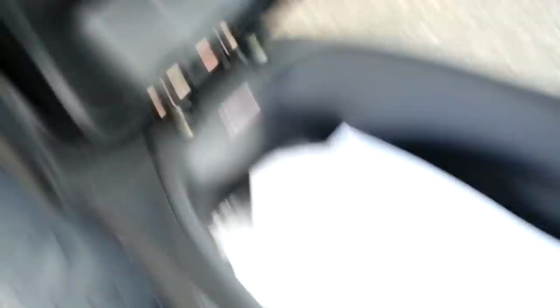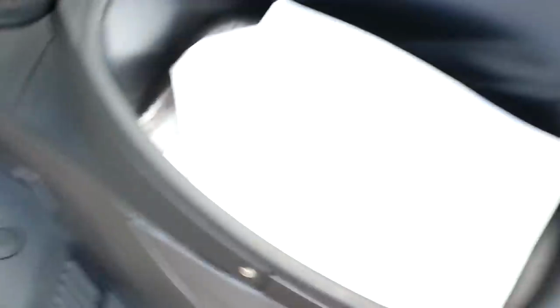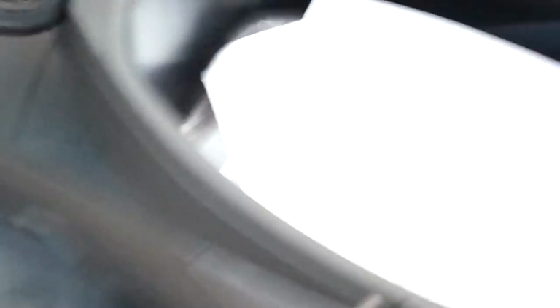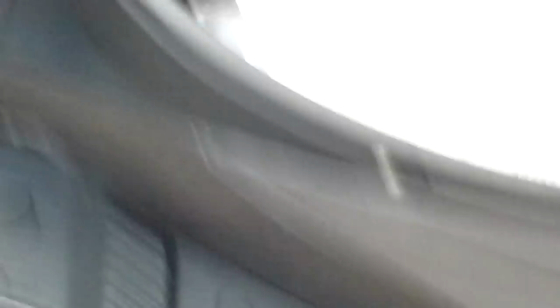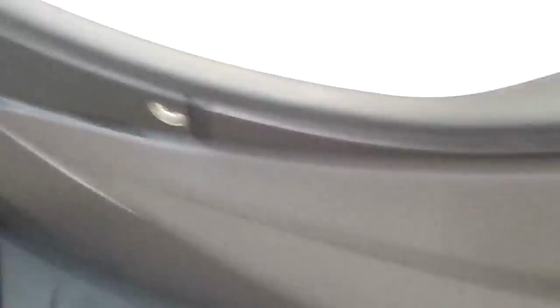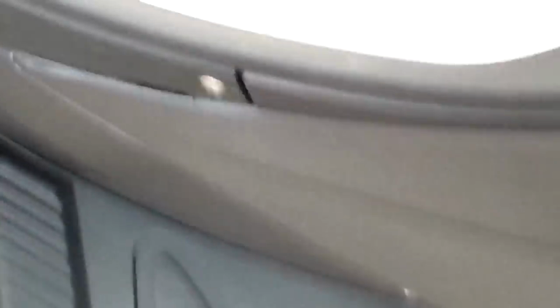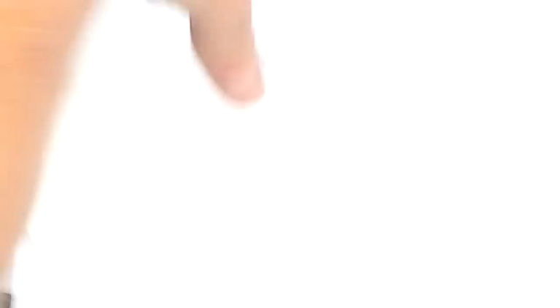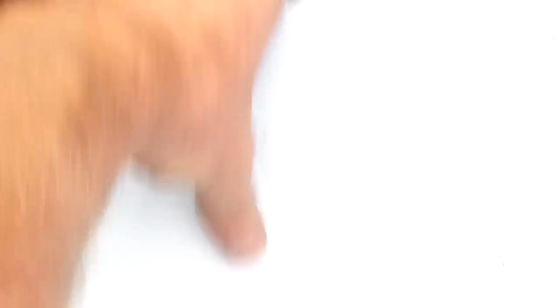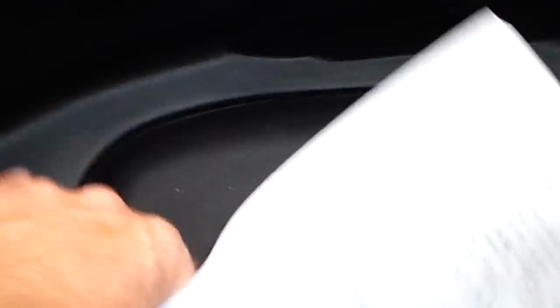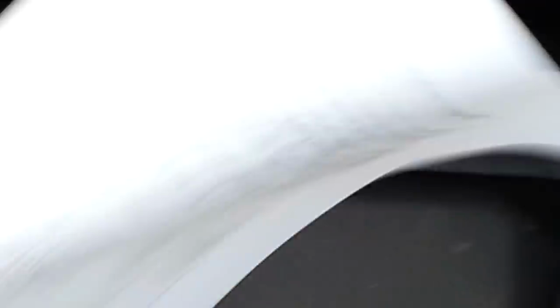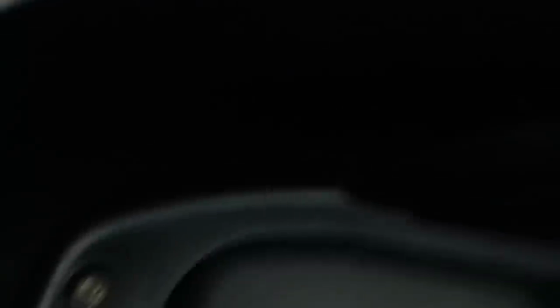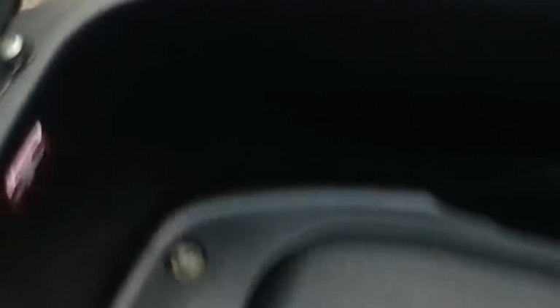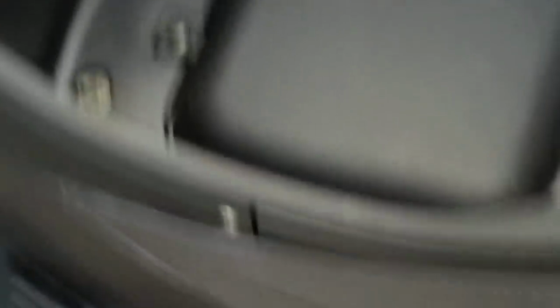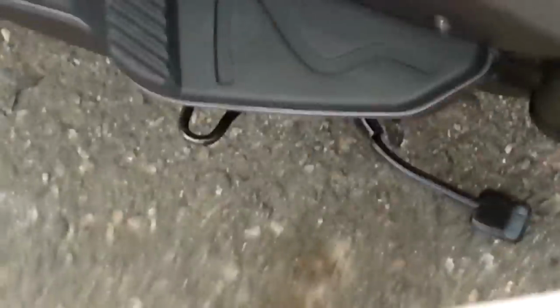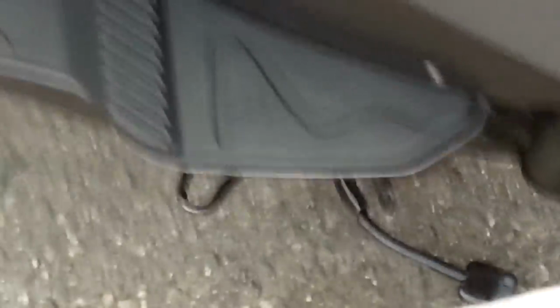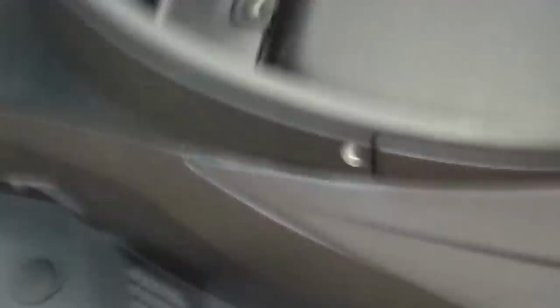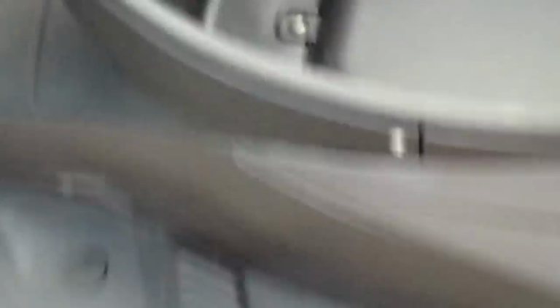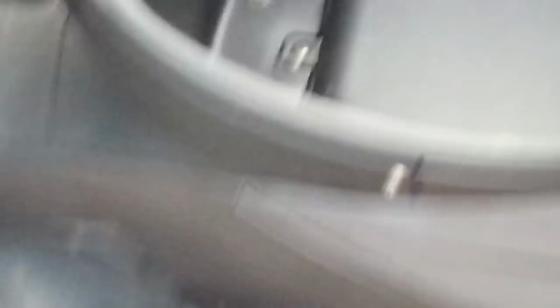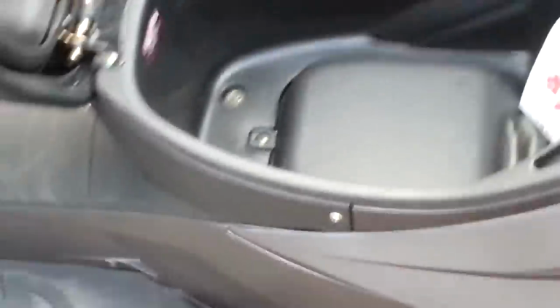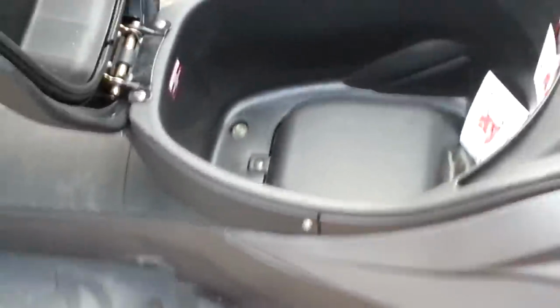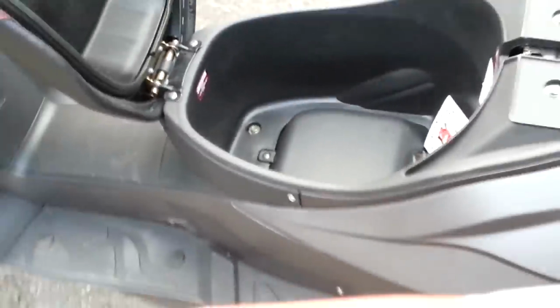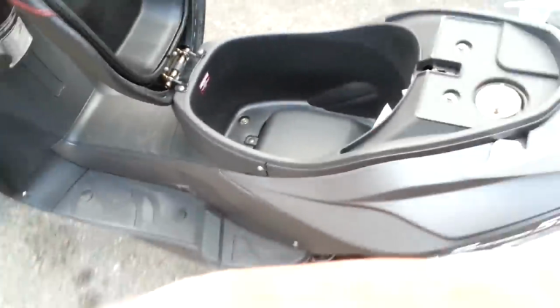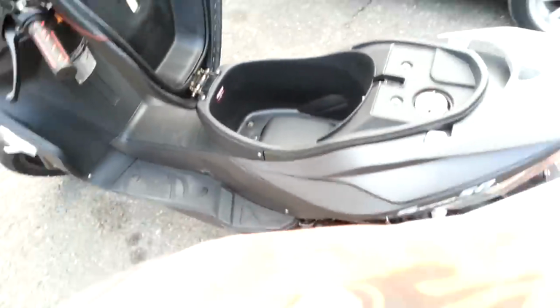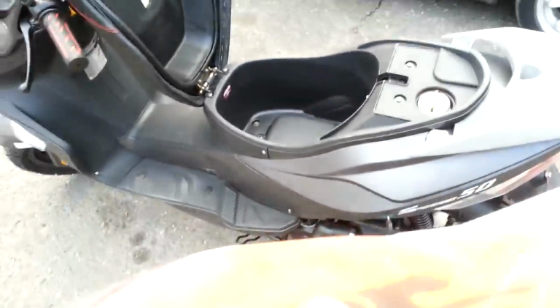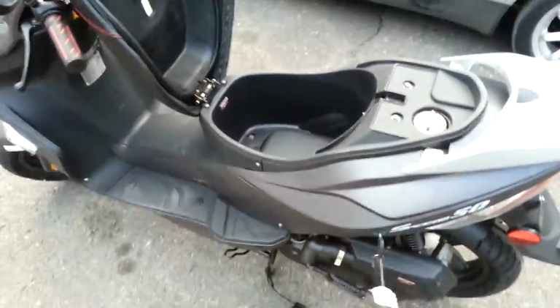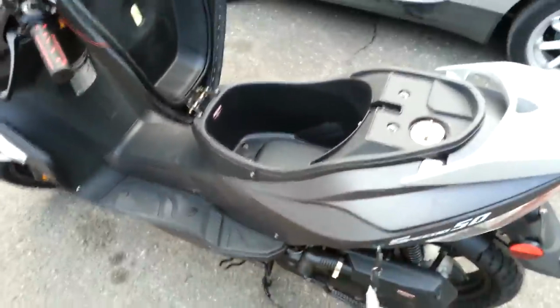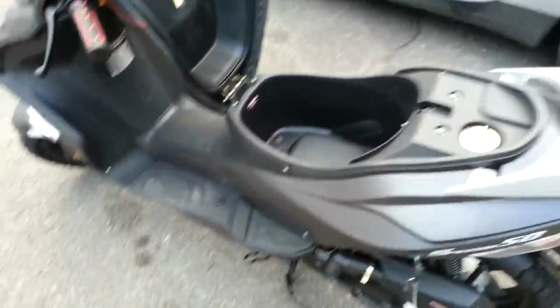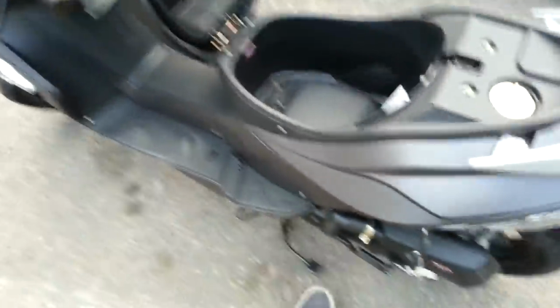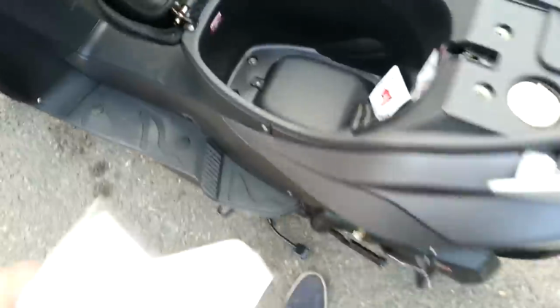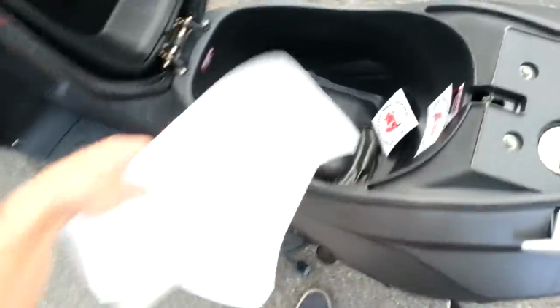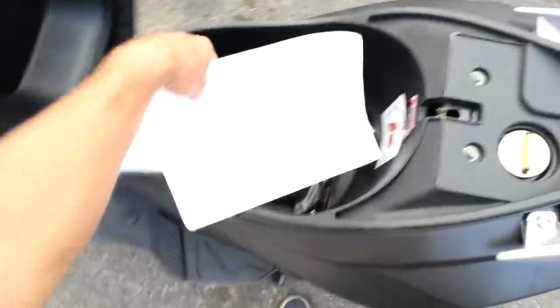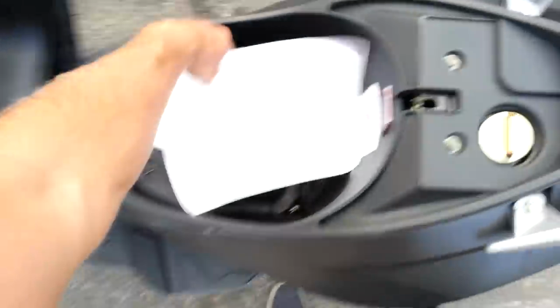Then we've got the trunk — a really big trunk. You can fit a full size helmet in it.